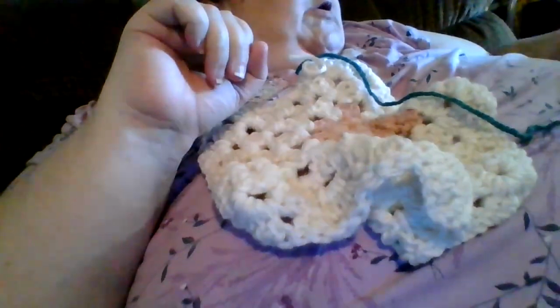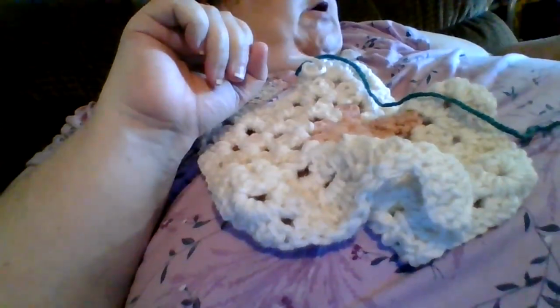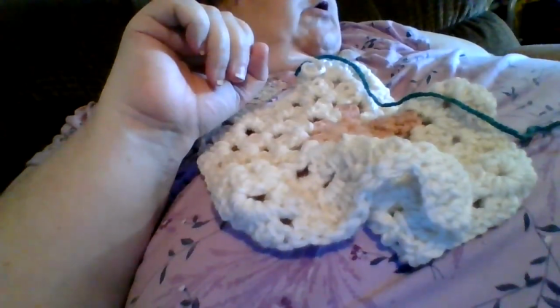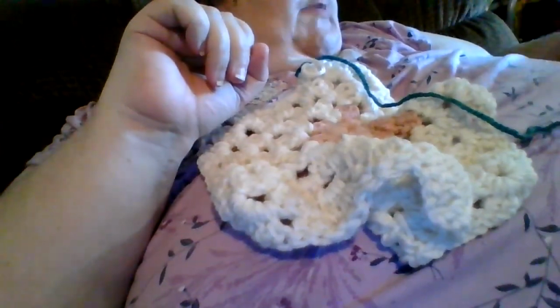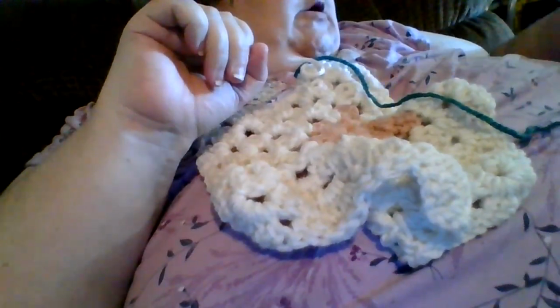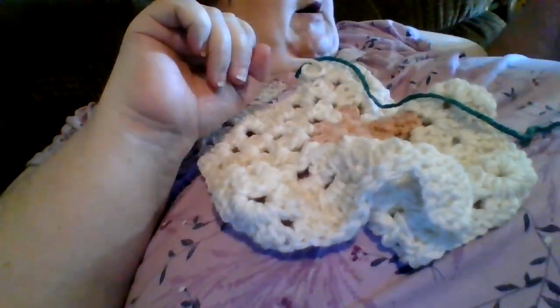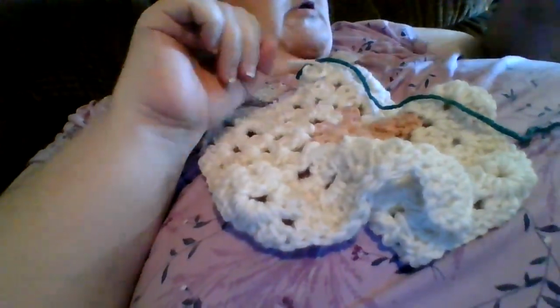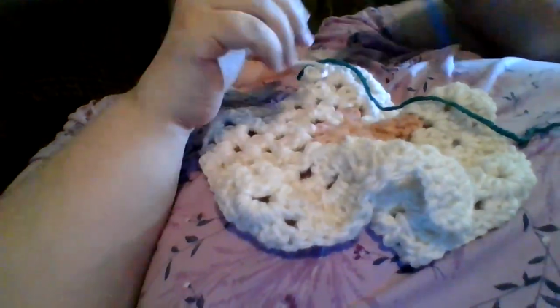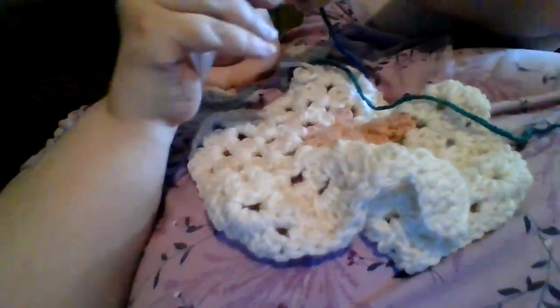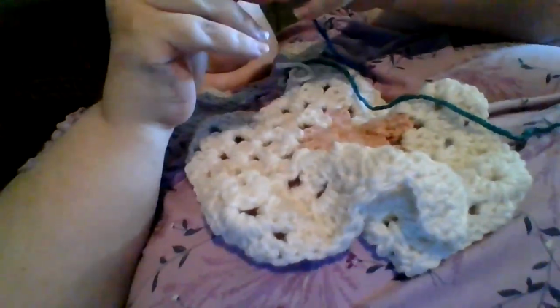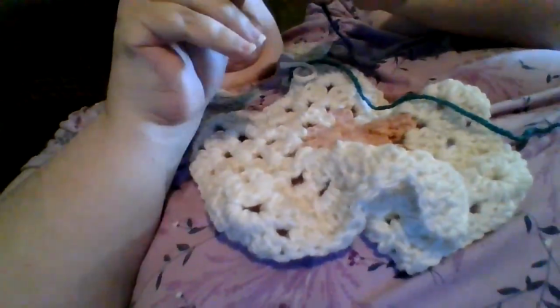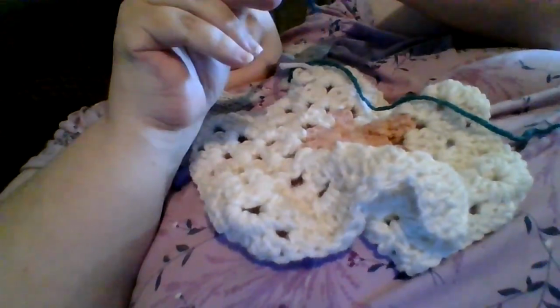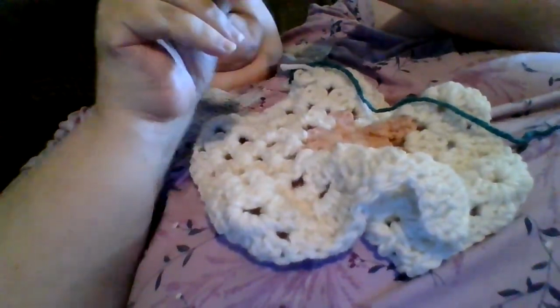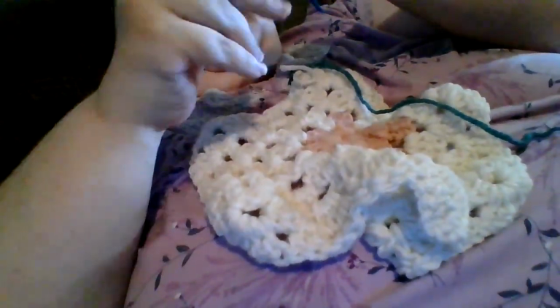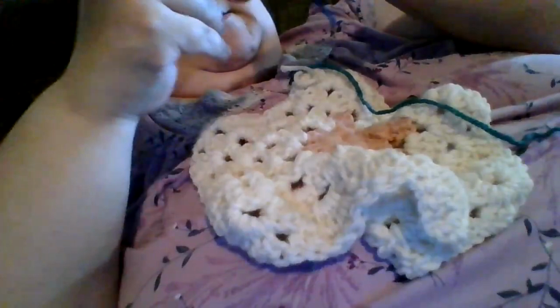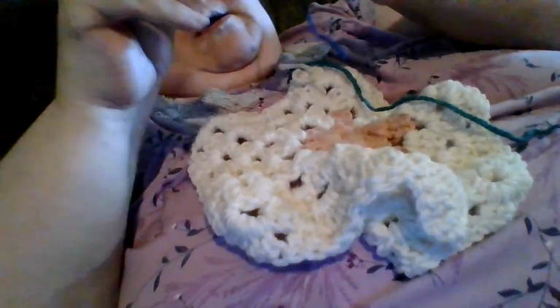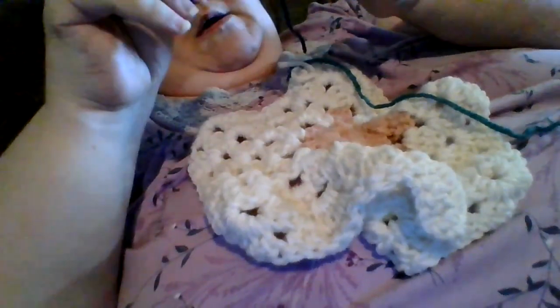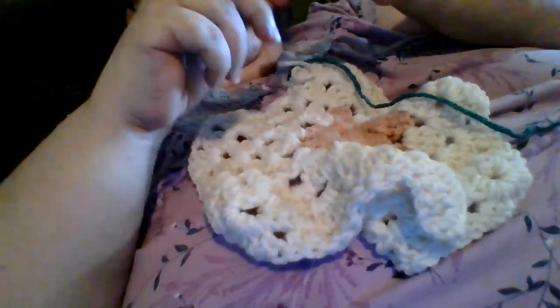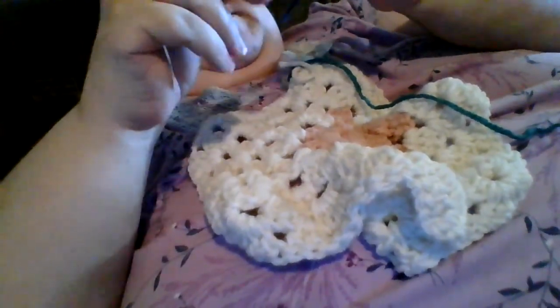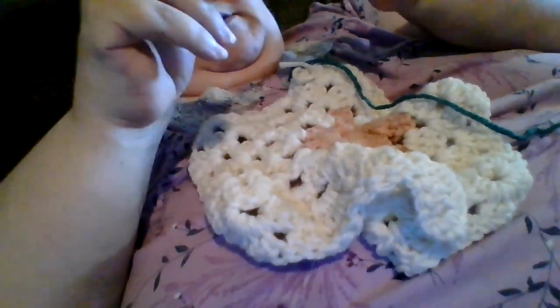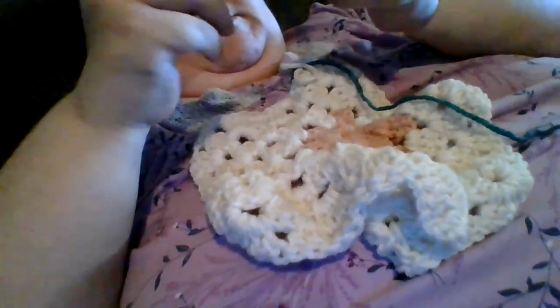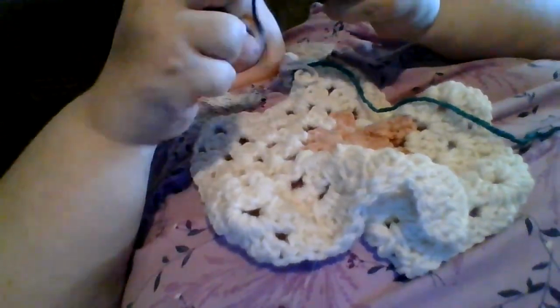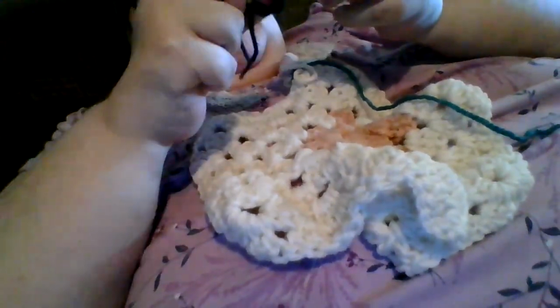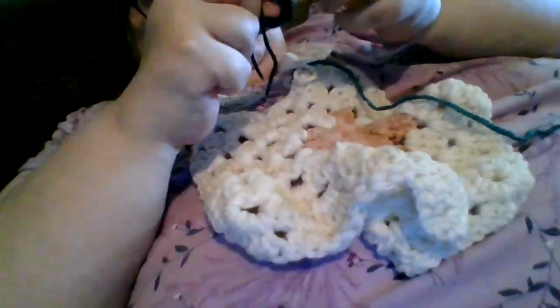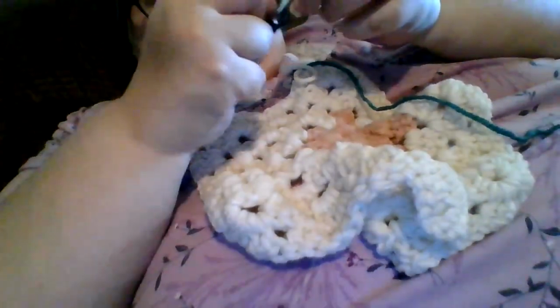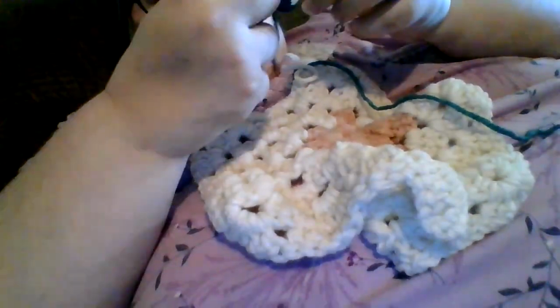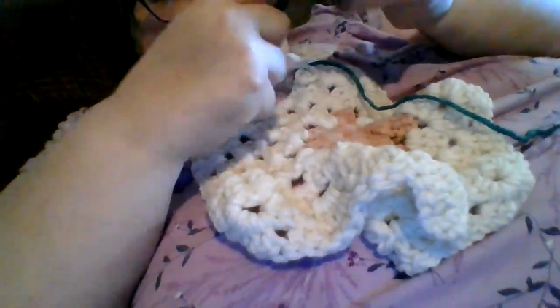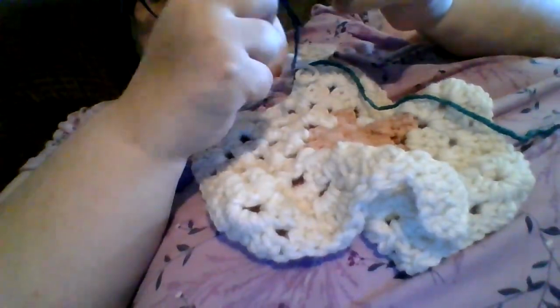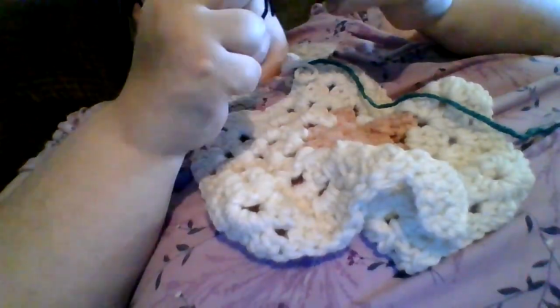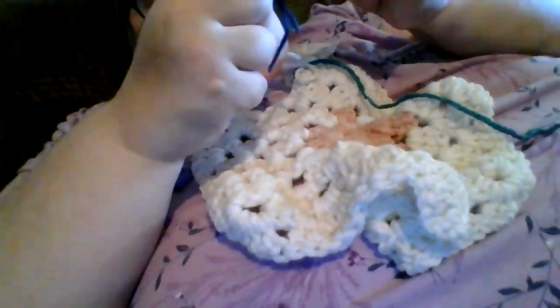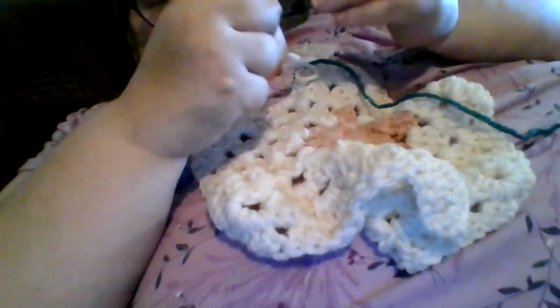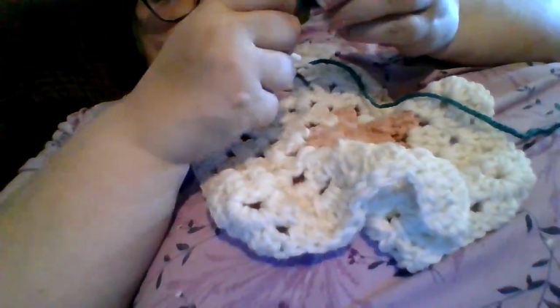What type of knots do you make, you ask? Well, my knots are kind of weird, but I will show you.